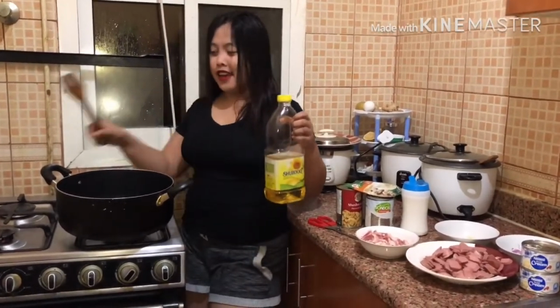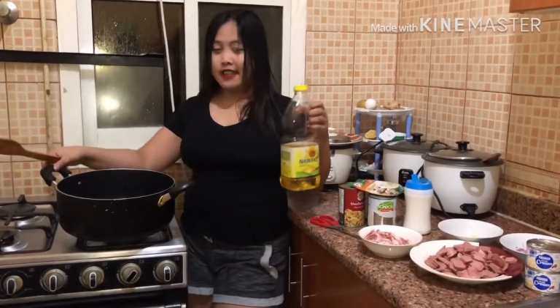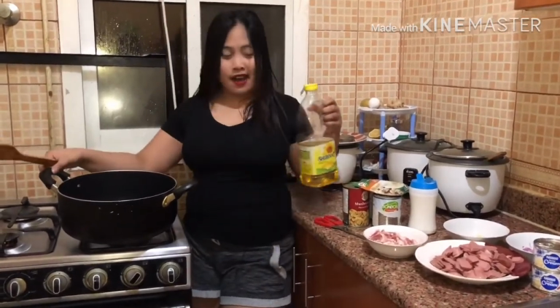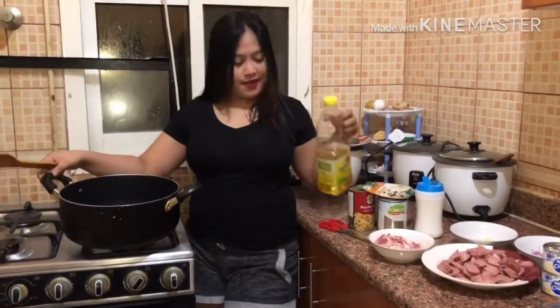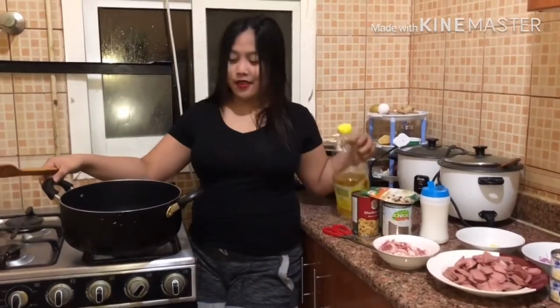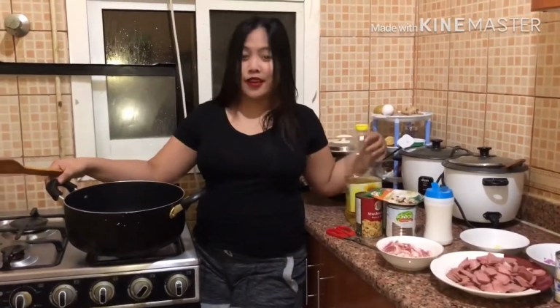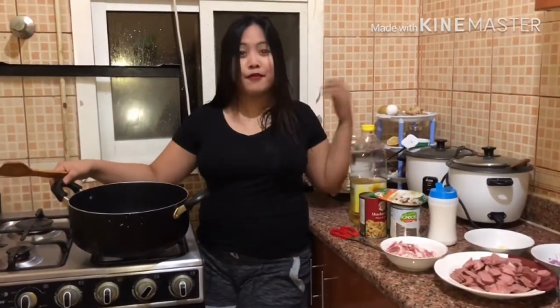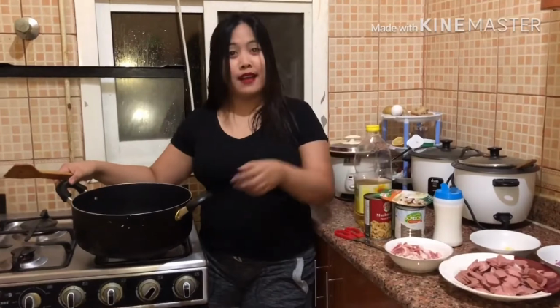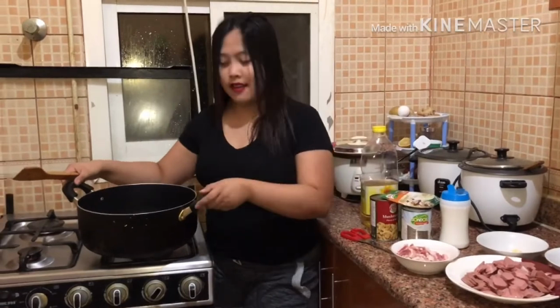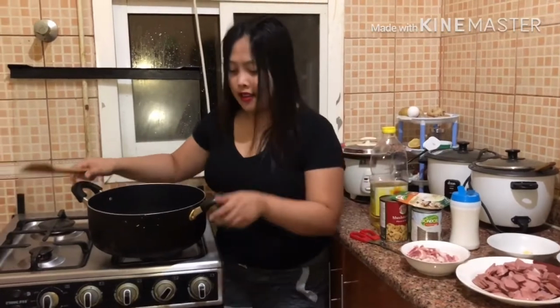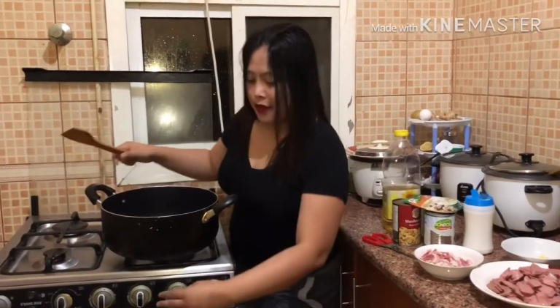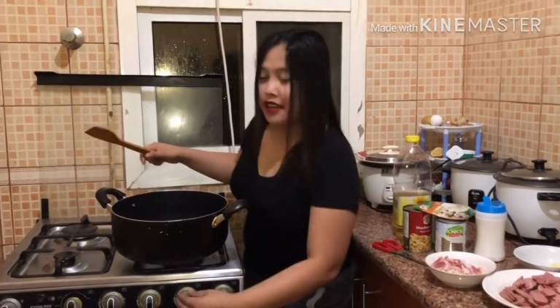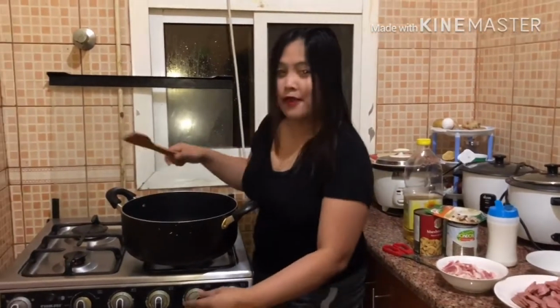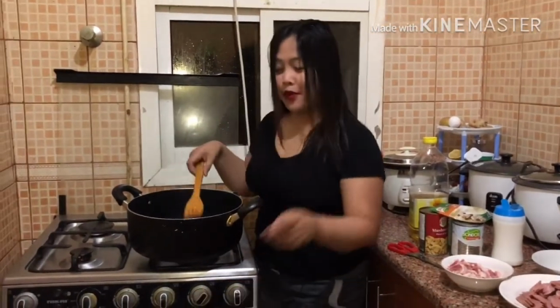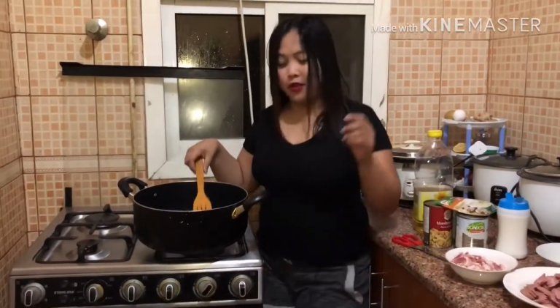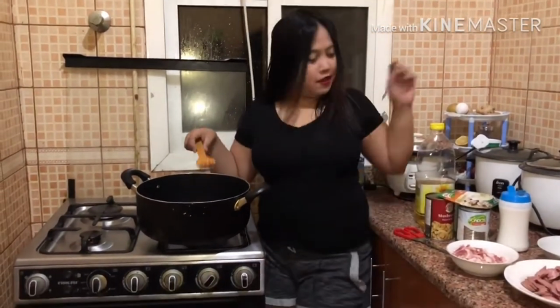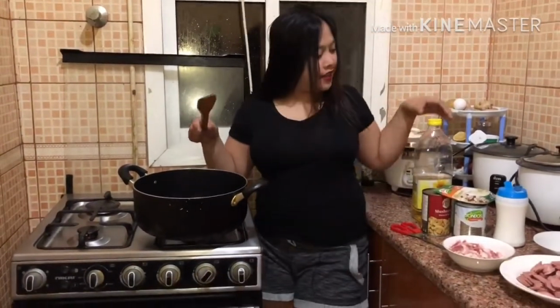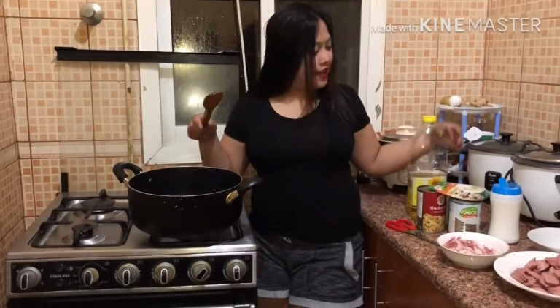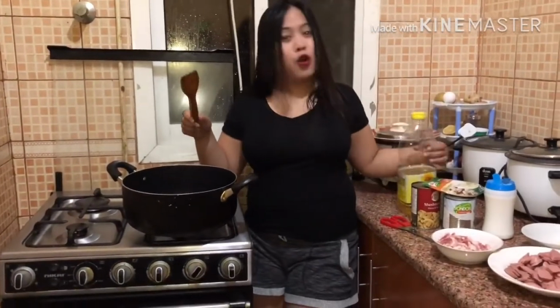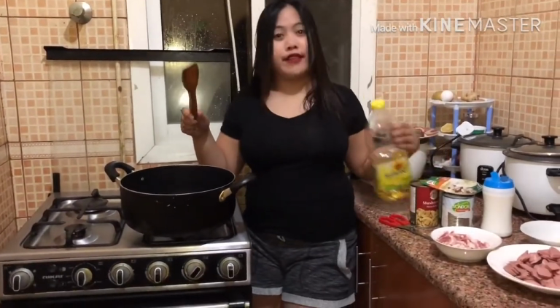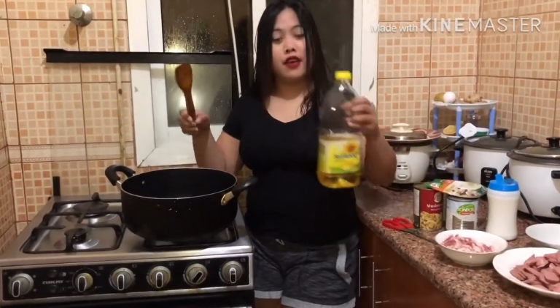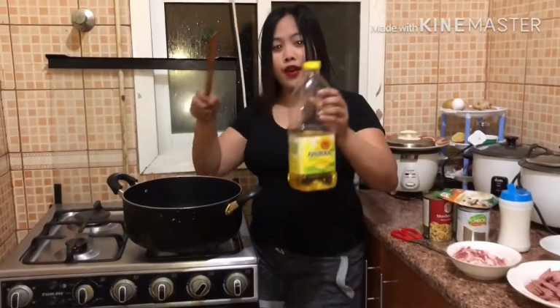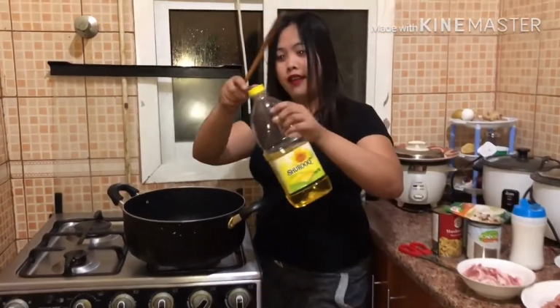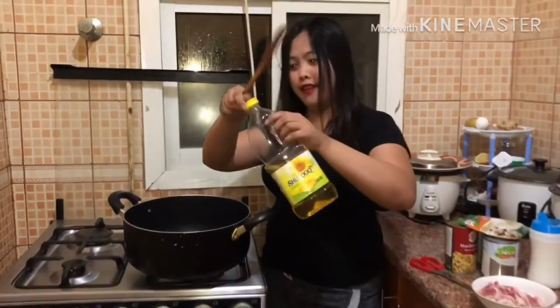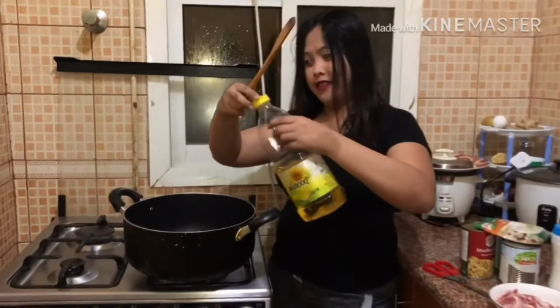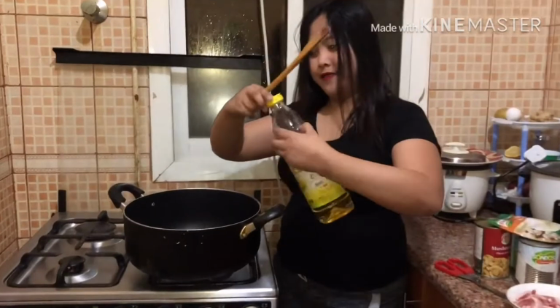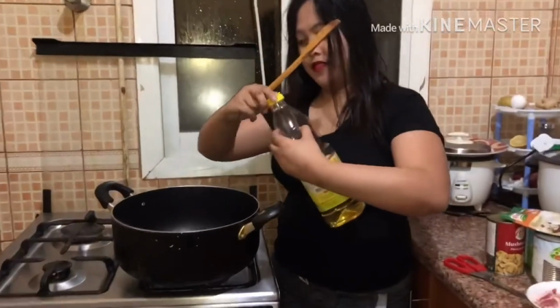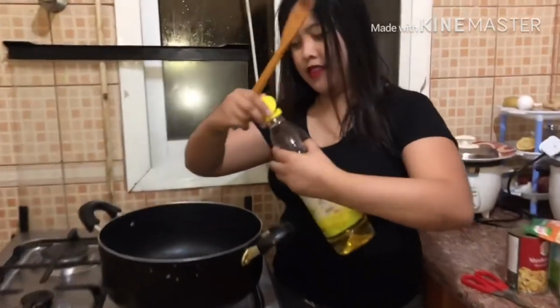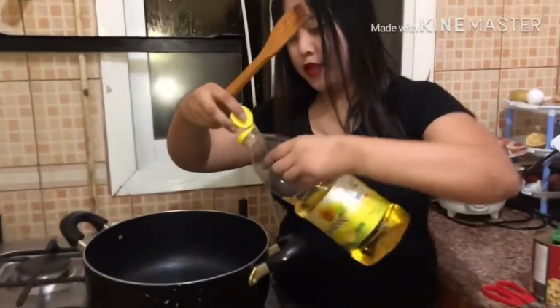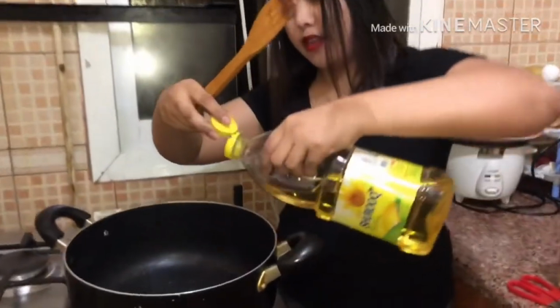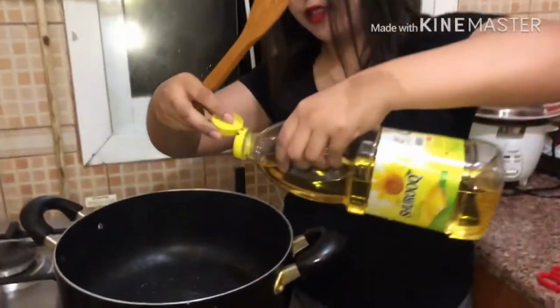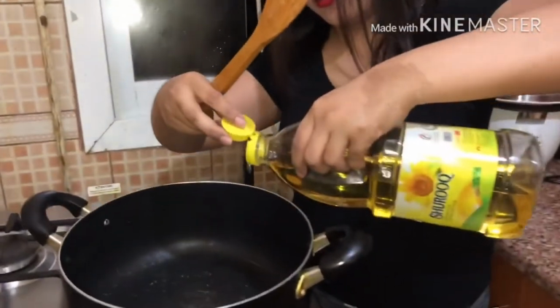Ianda ang cooking pan. Pag mainit na po ito, lagyan ng konting oil. Lagyan po natin ng konting oil.